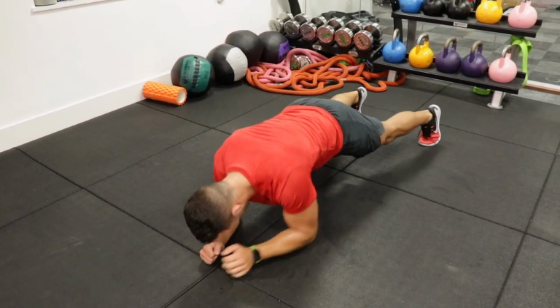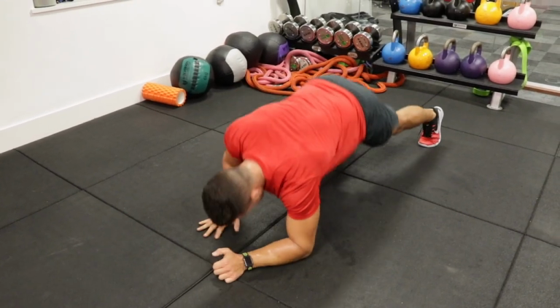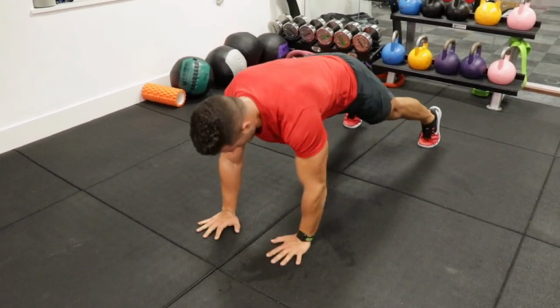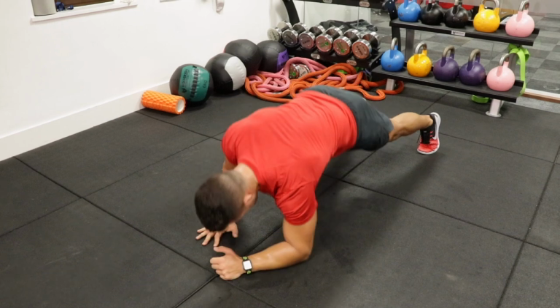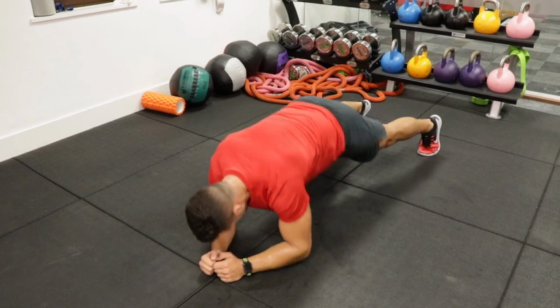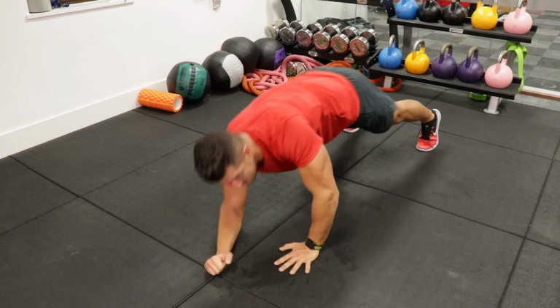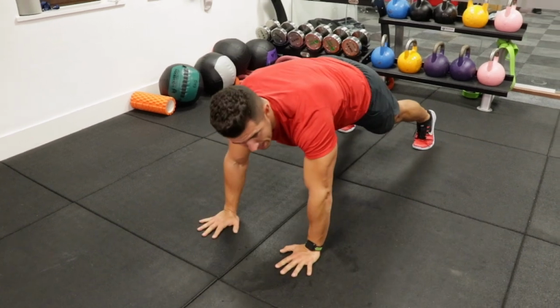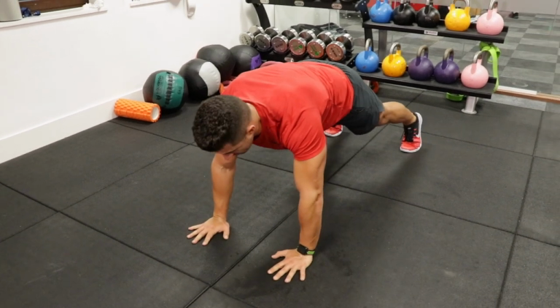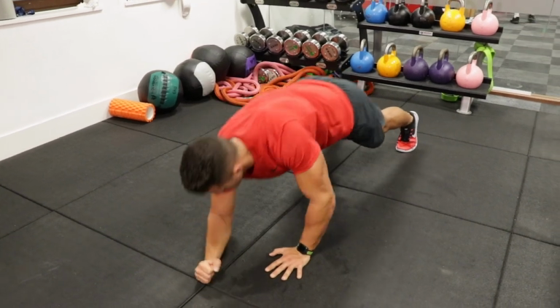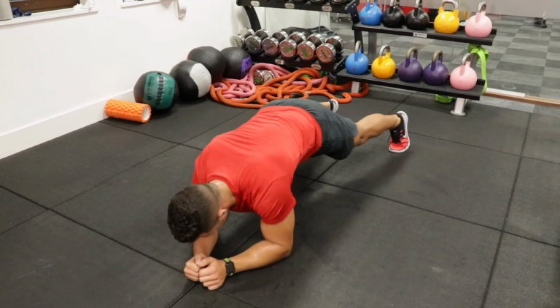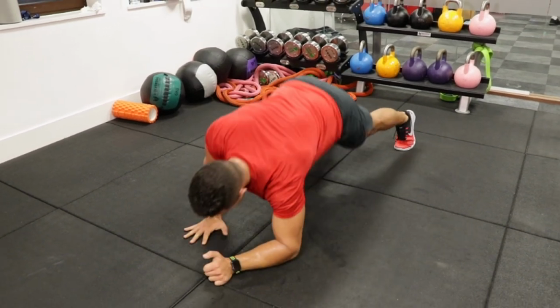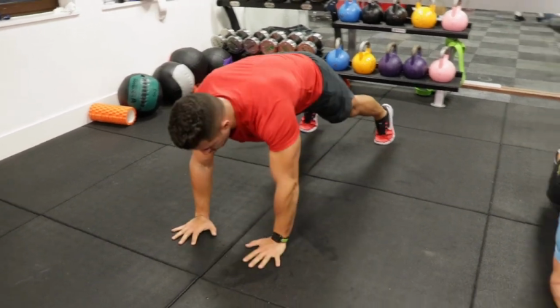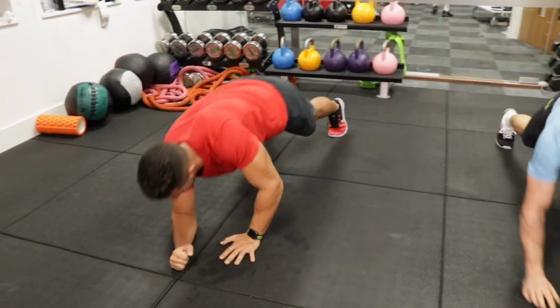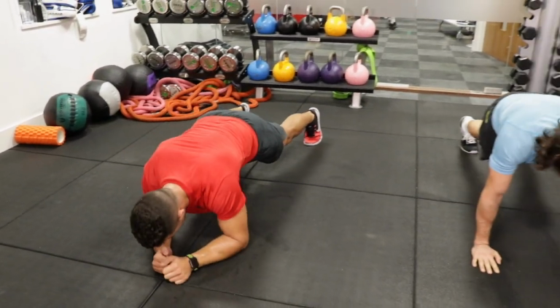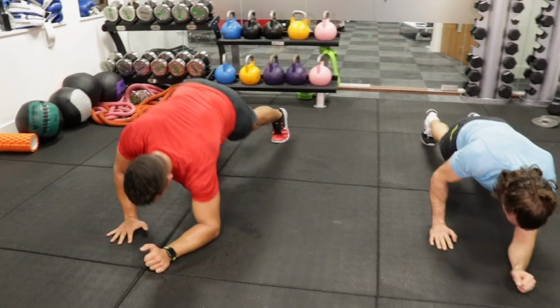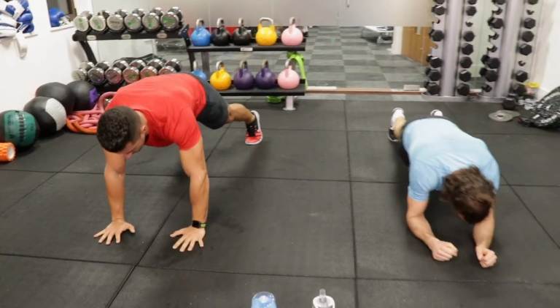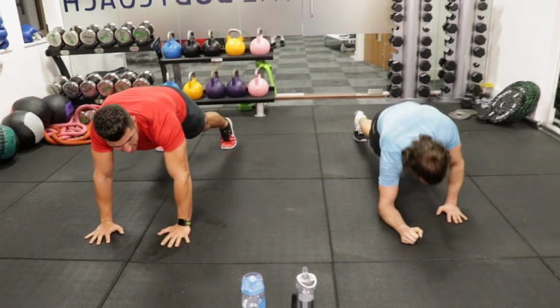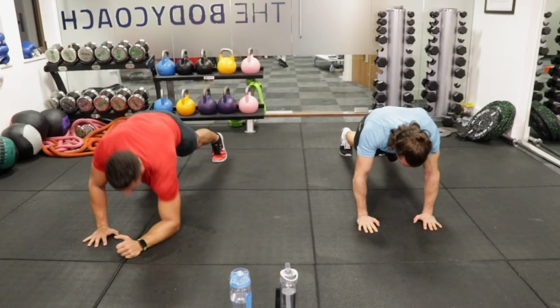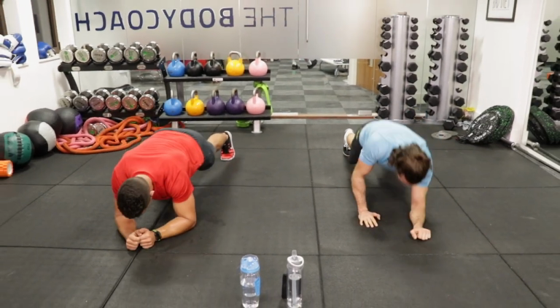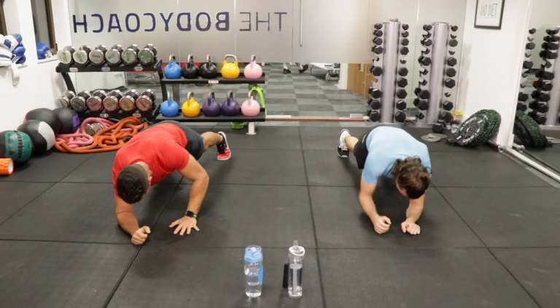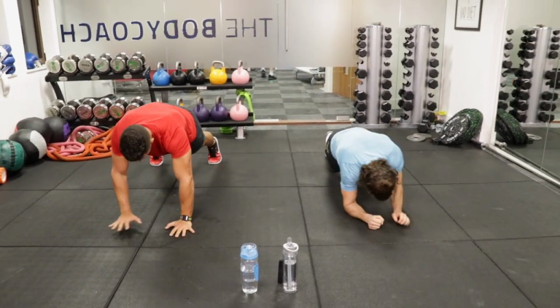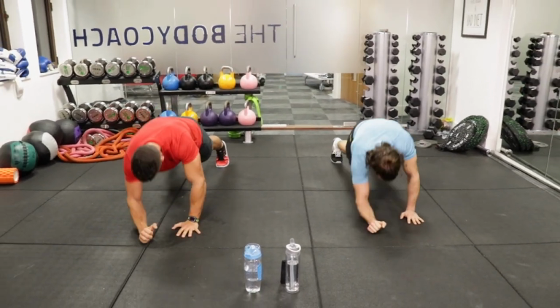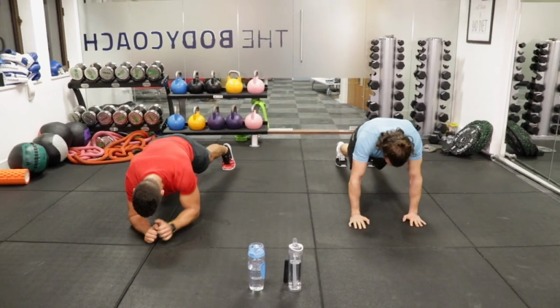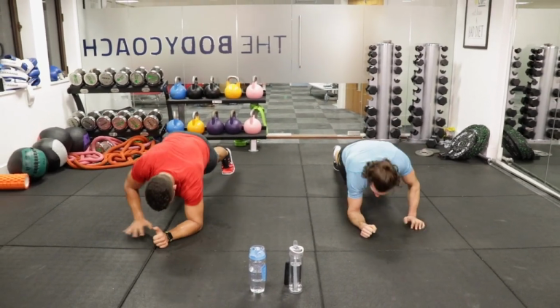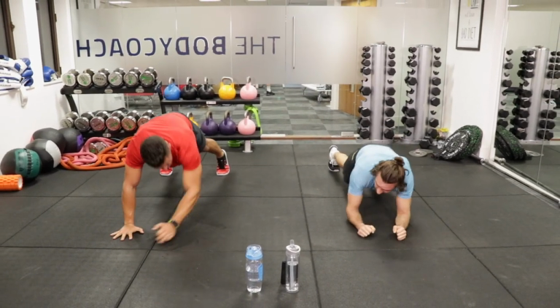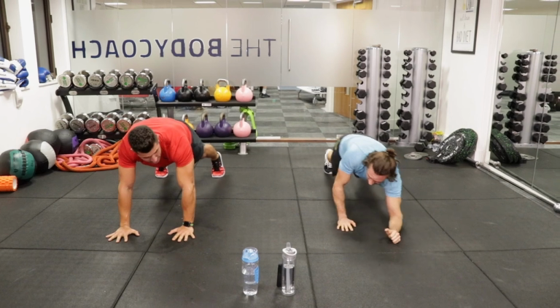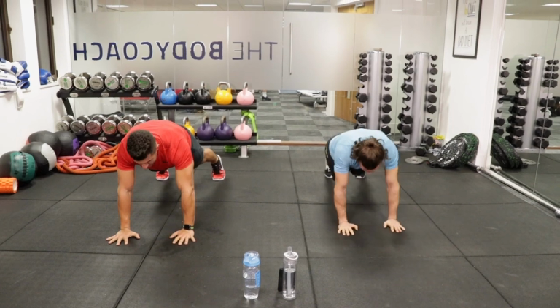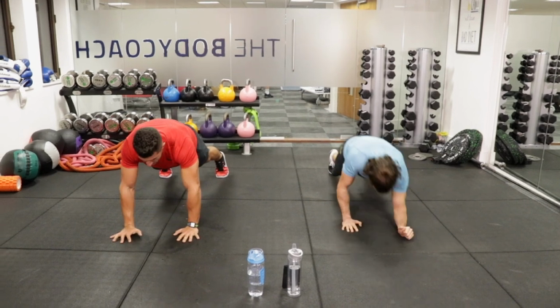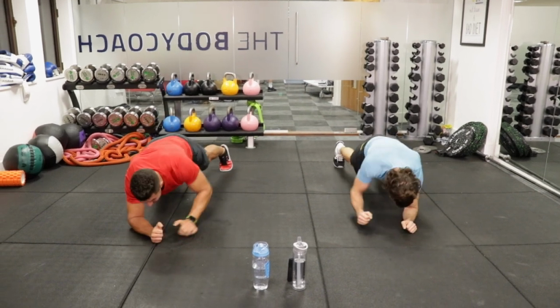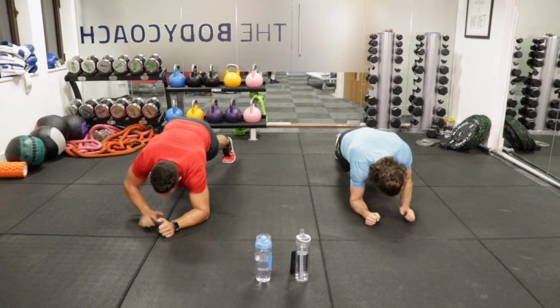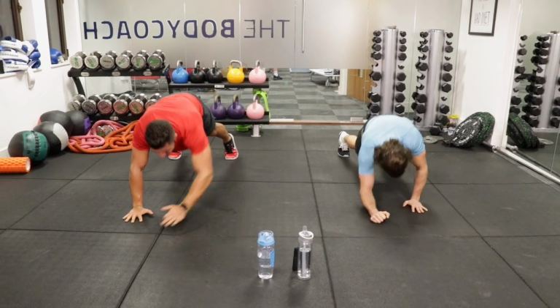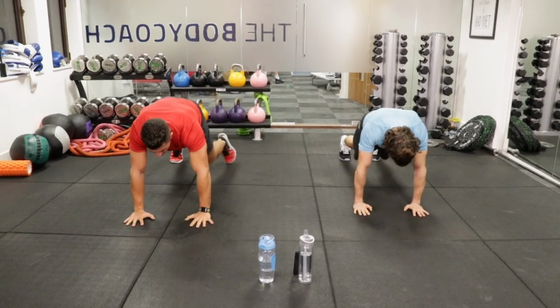Really strong in the abs. Last ten seconds now, keep pushing. Strong in the arms, squeeze the abs, back flat. Down, down, three, two, one. Woo!